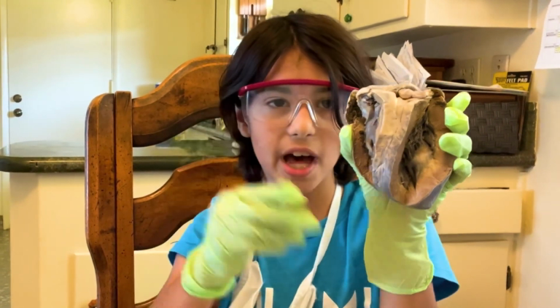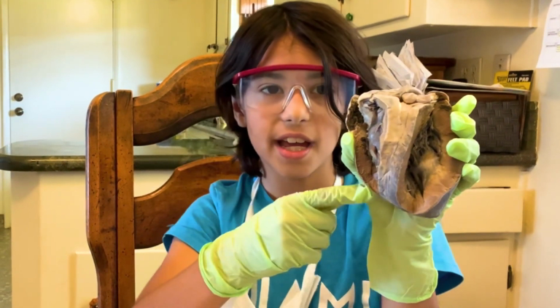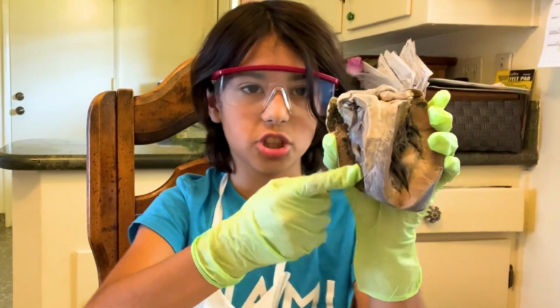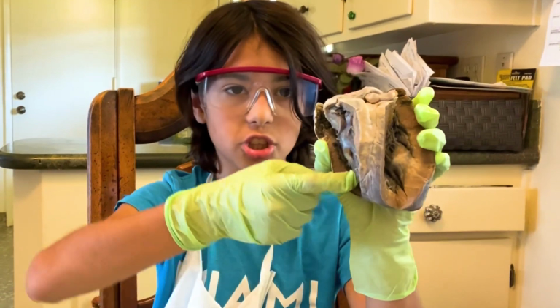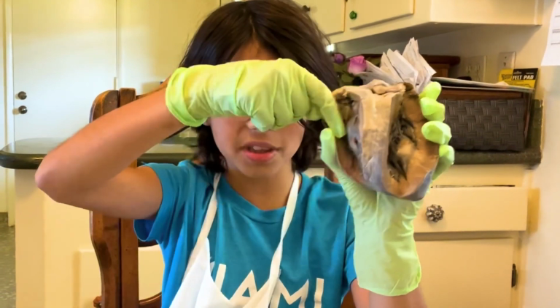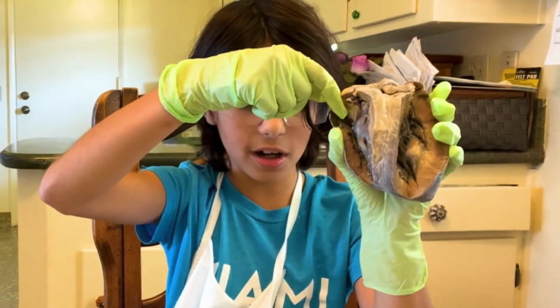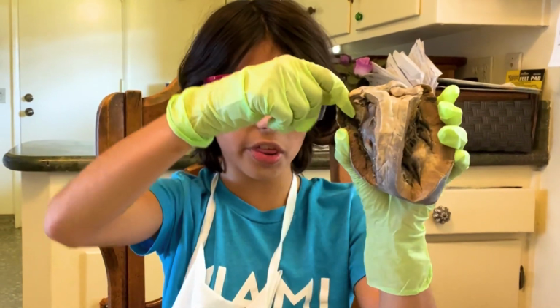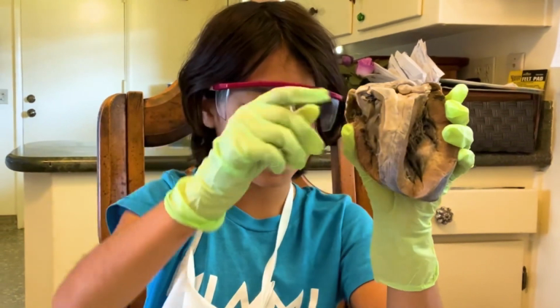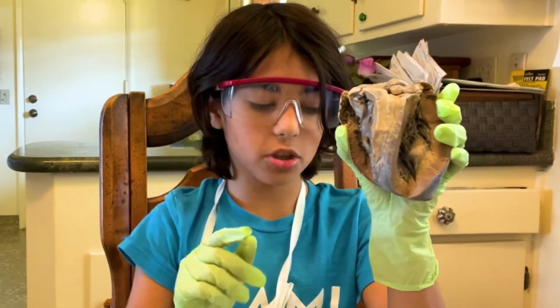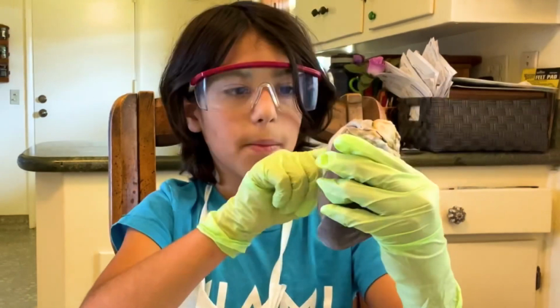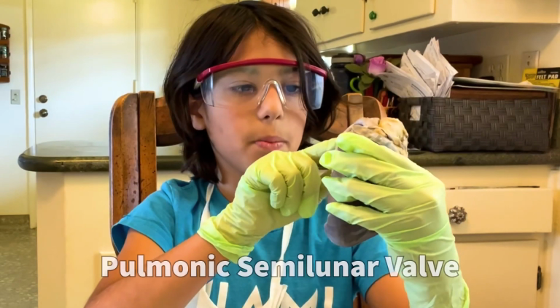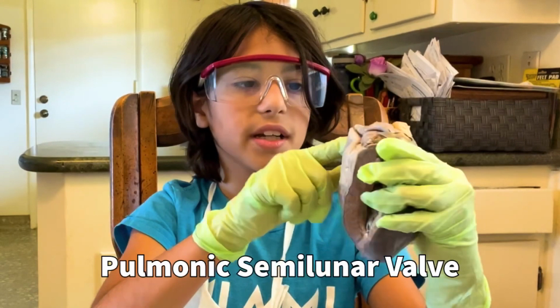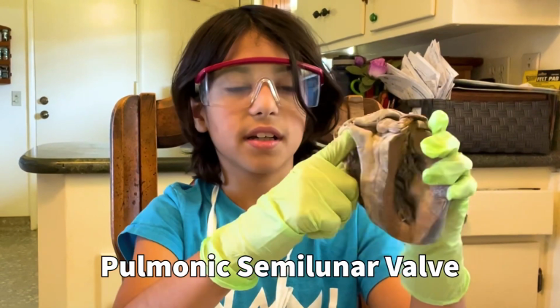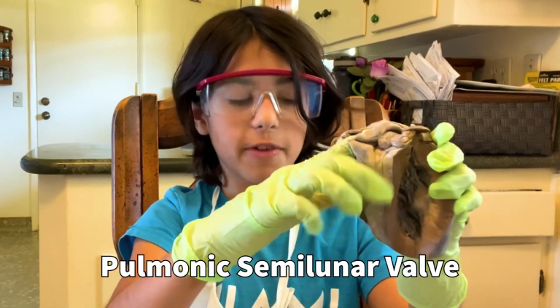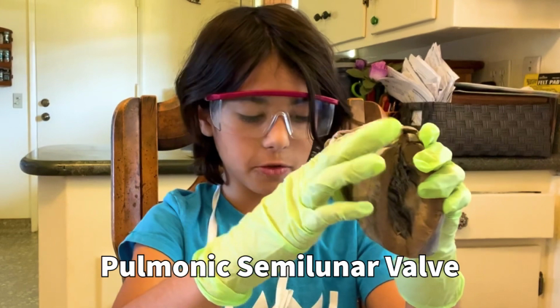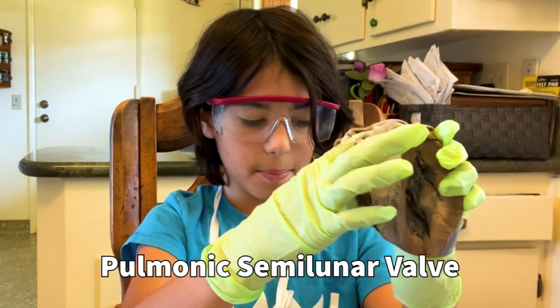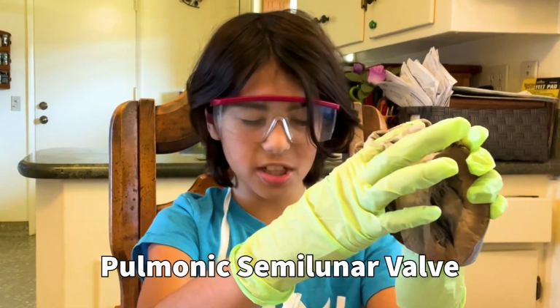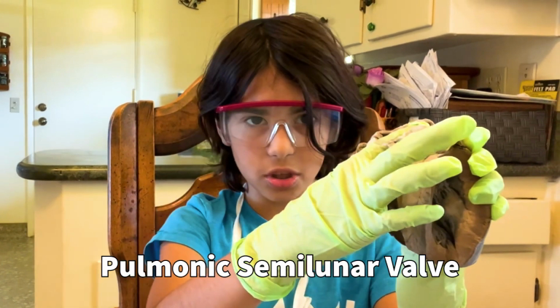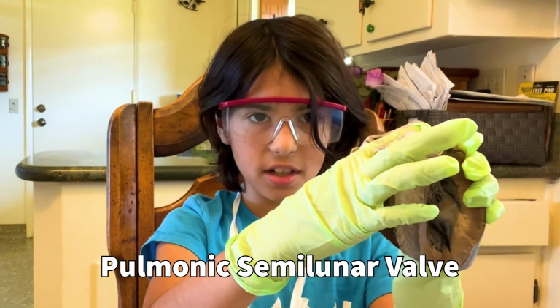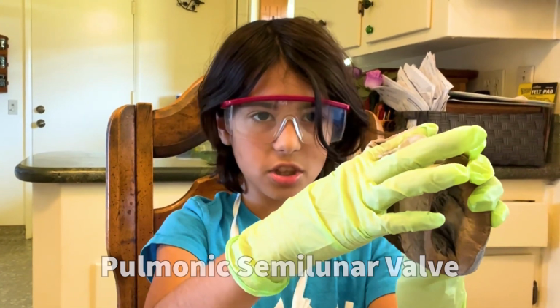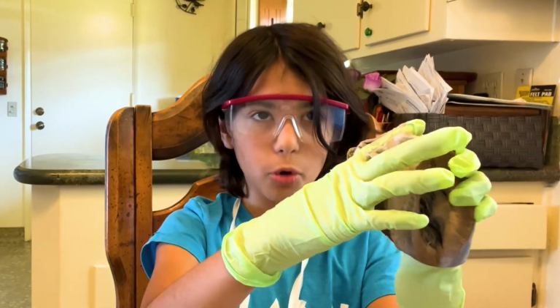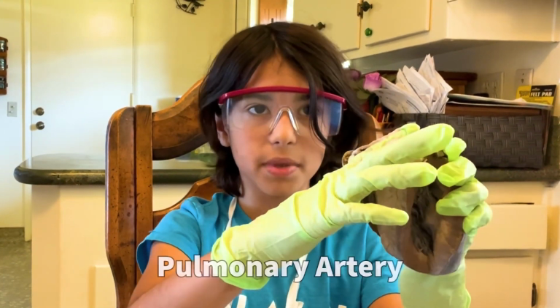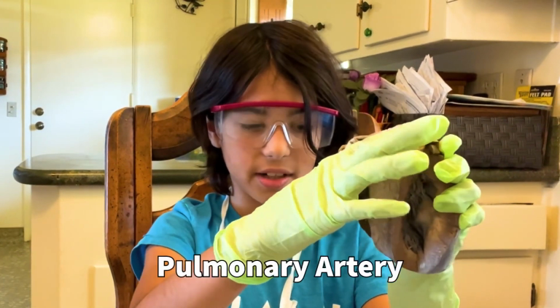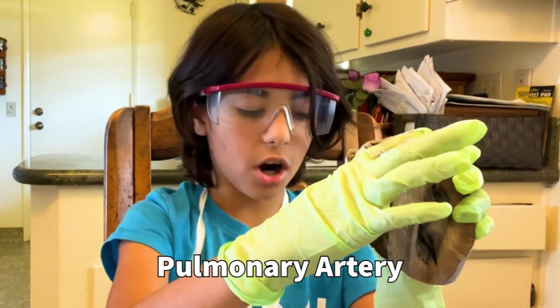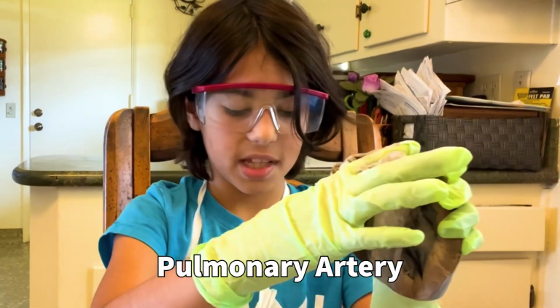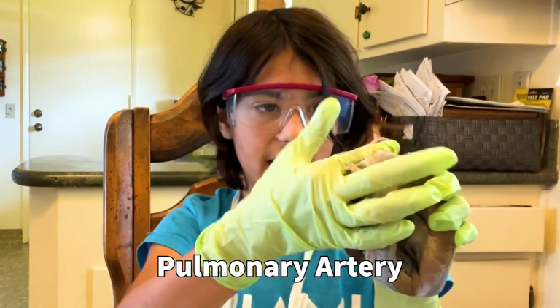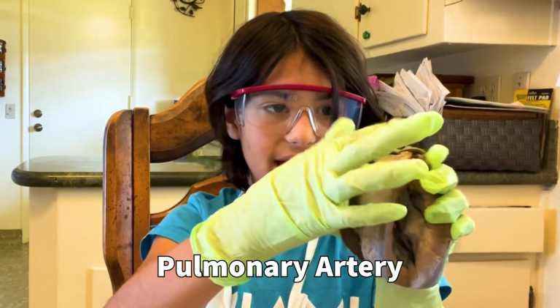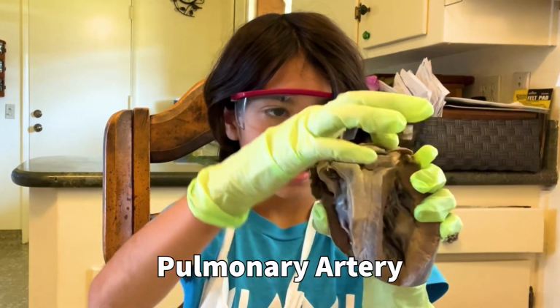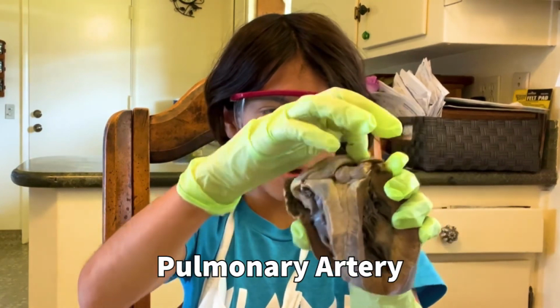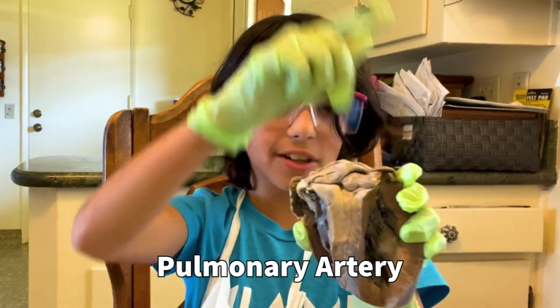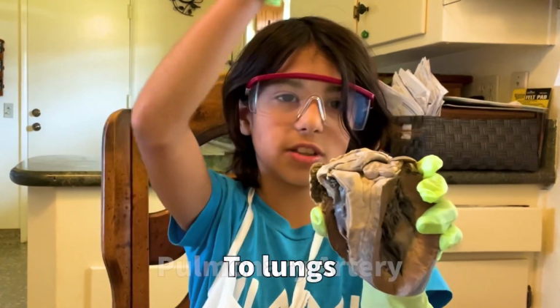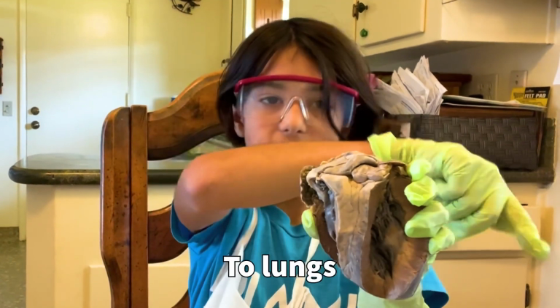And then the right ventricle pumps the blood and shoots it all the way up to the pulmonic valve, and it pushes through here to the pulmonary artery. And then from there, it goes to the lungs.